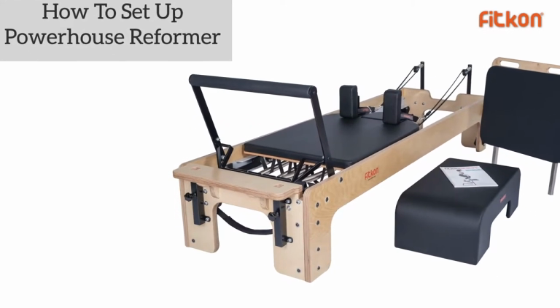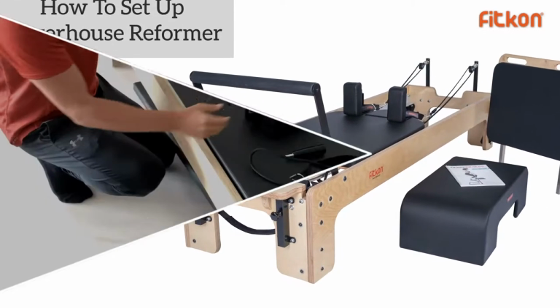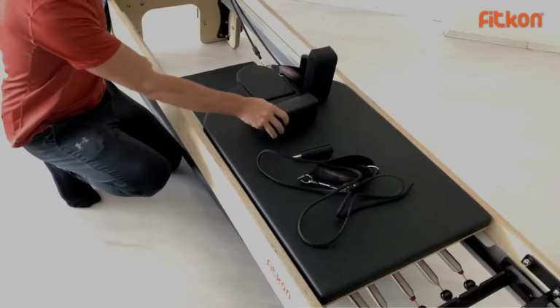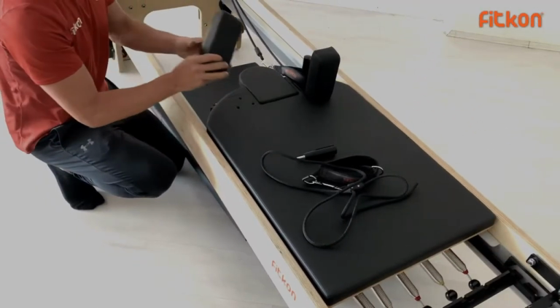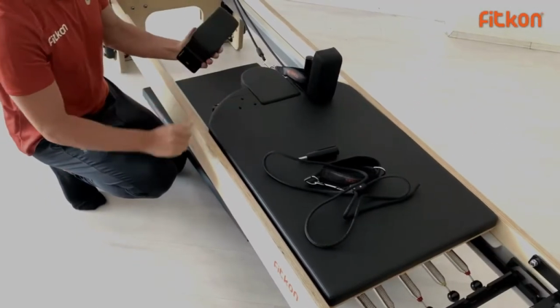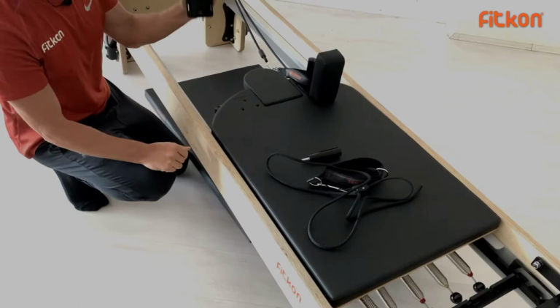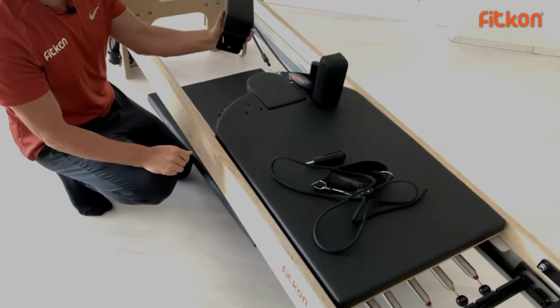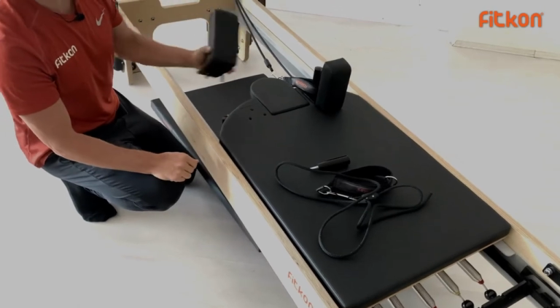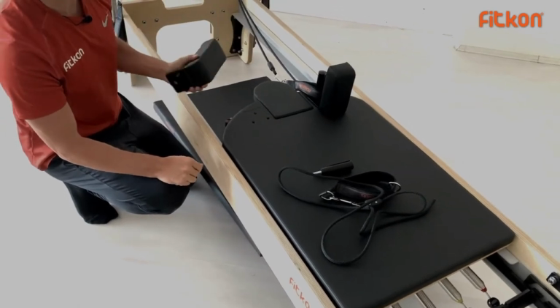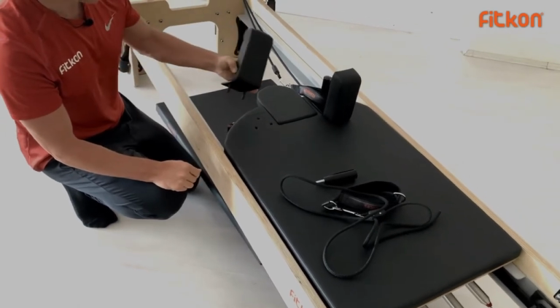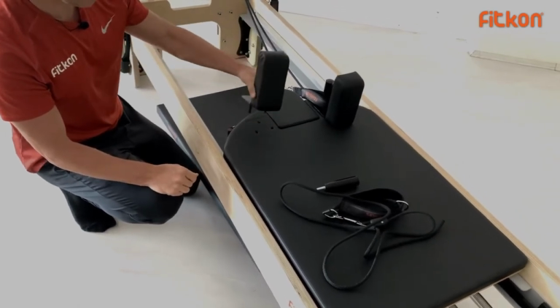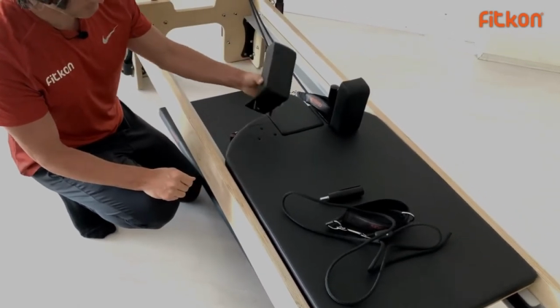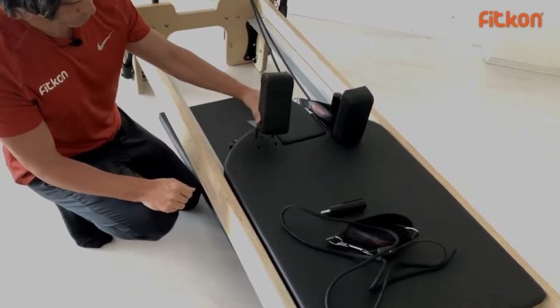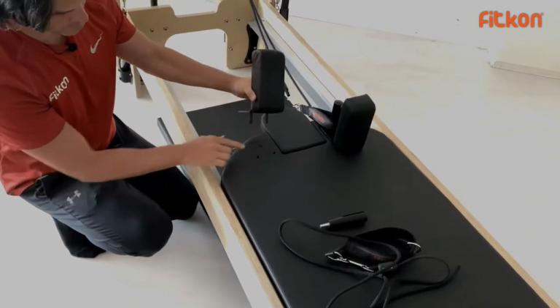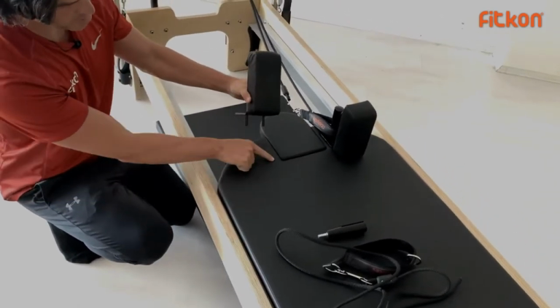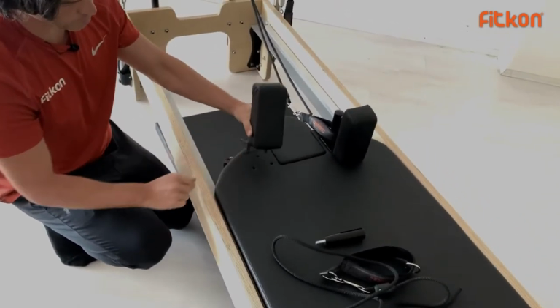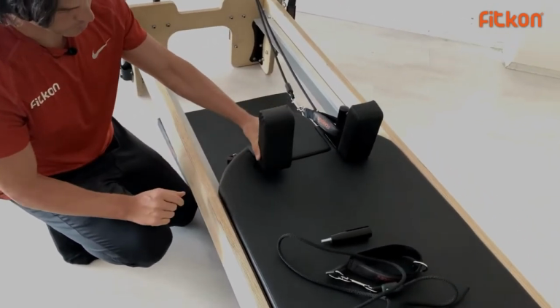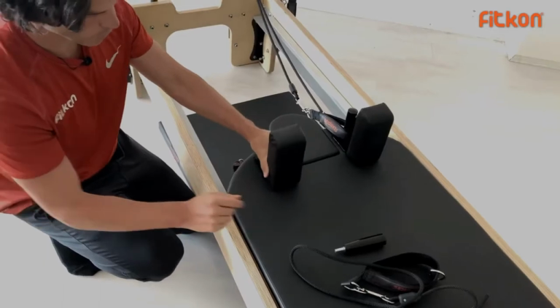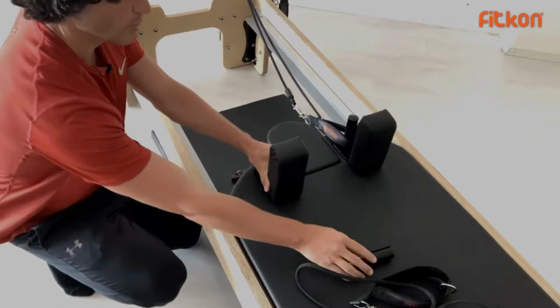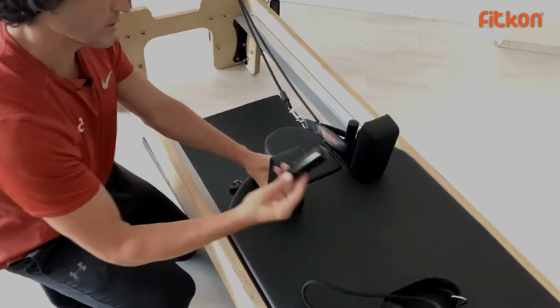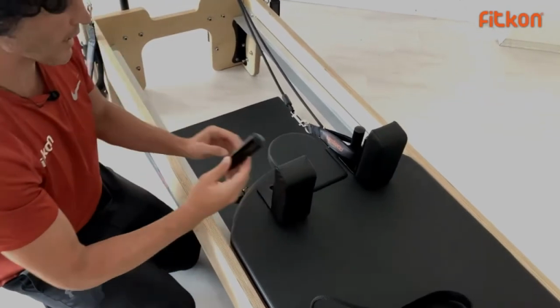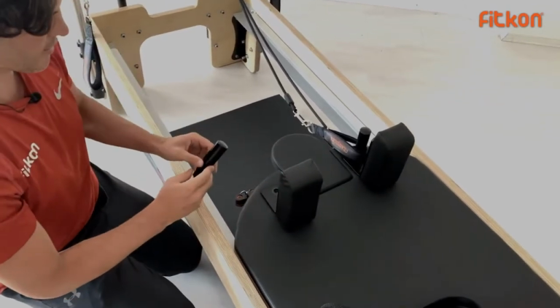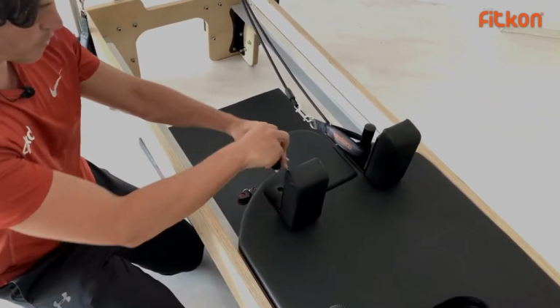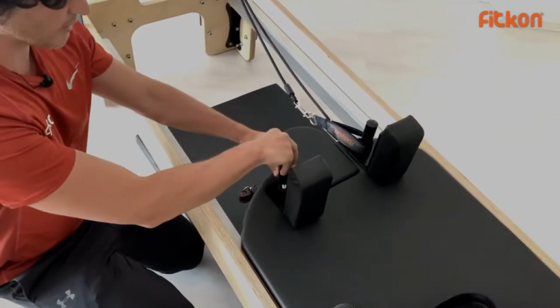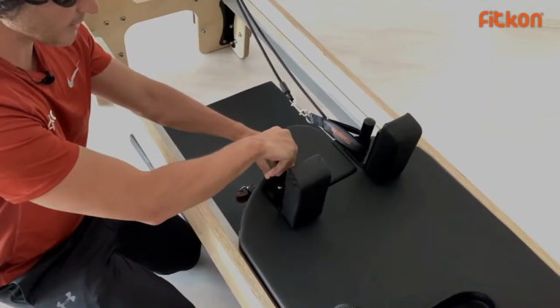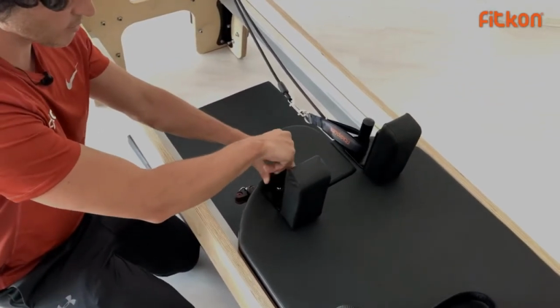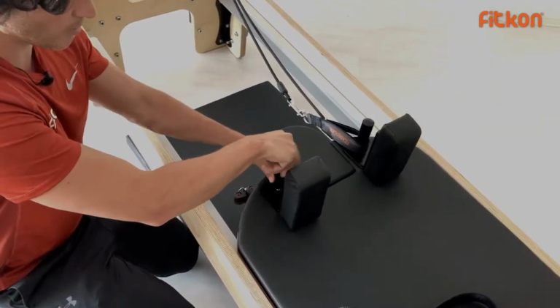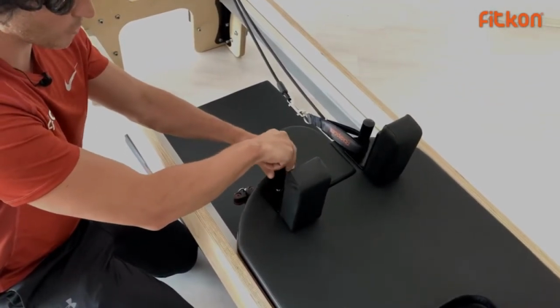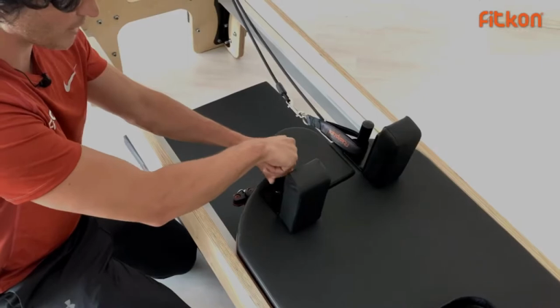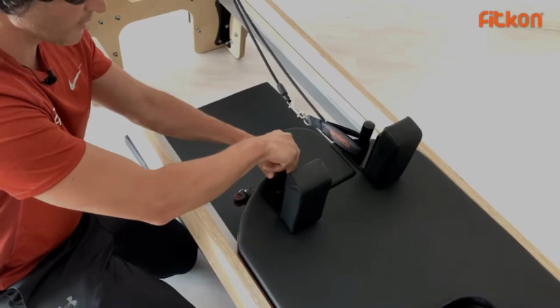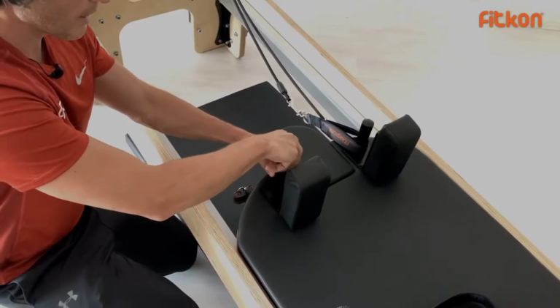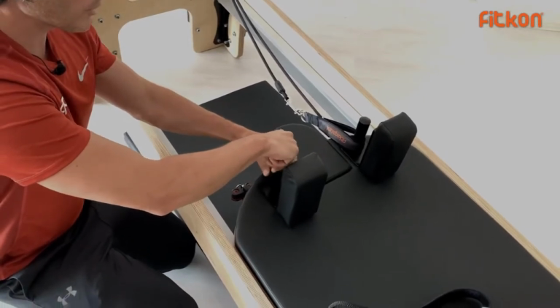Let's start with the shoulder rest. You will have two of these in the box. Place the shoulder rest into these two holes, then tighten it with the Allen bolt to stabilize the shoulder rest. Do the same thing on the other side.